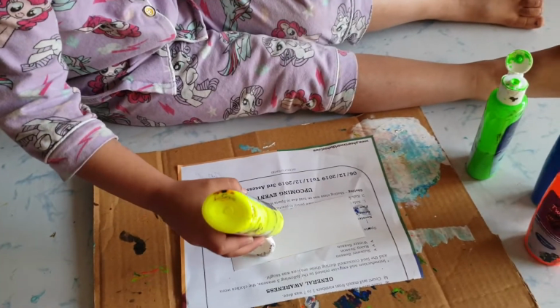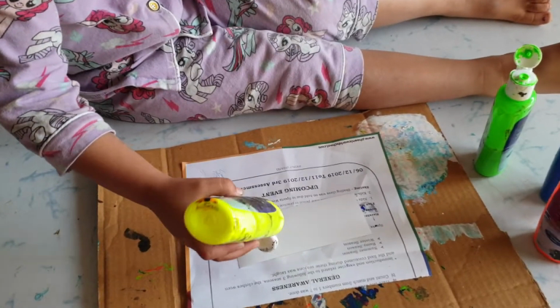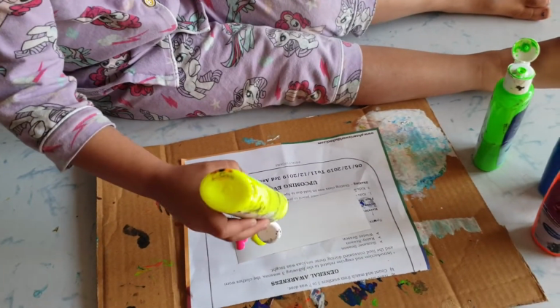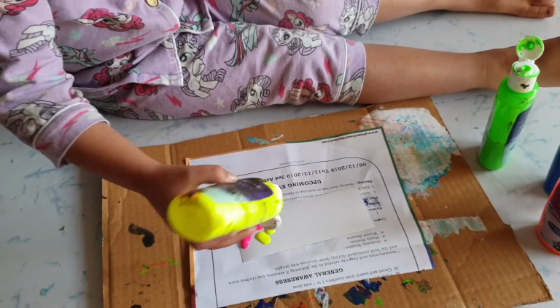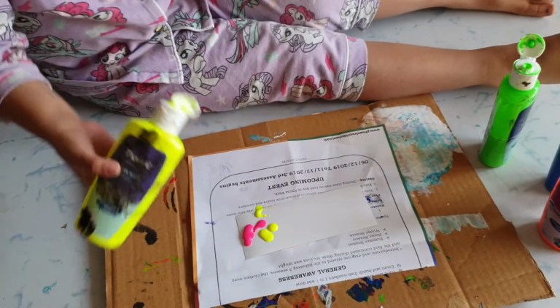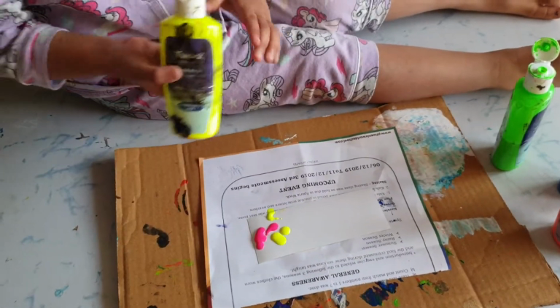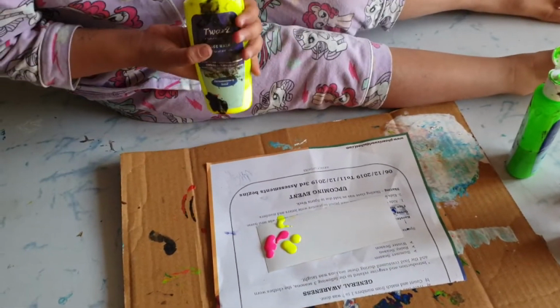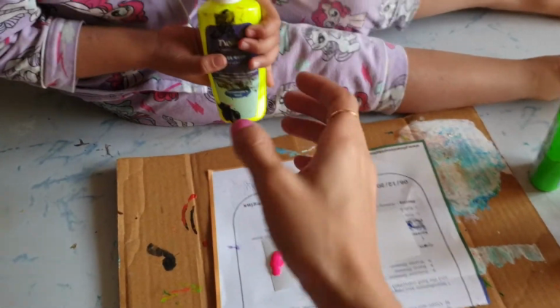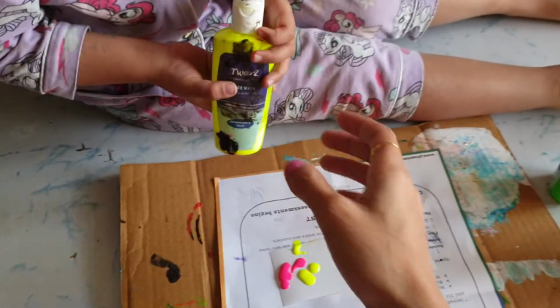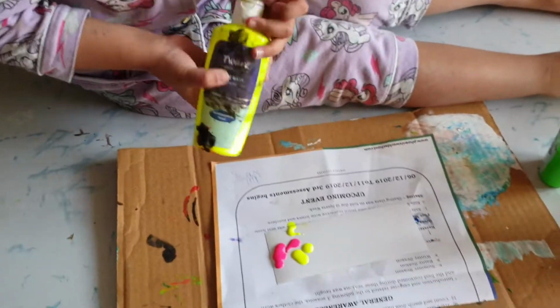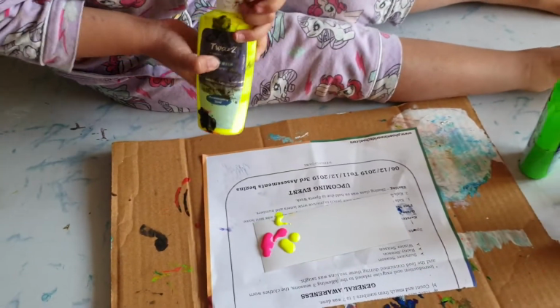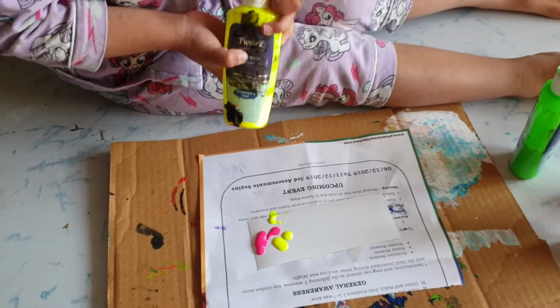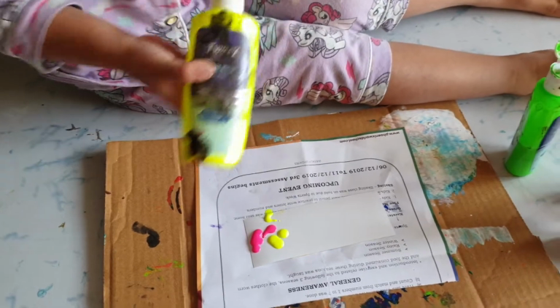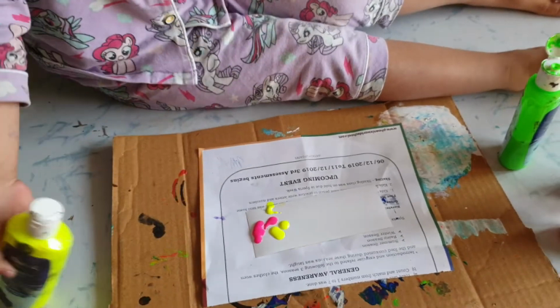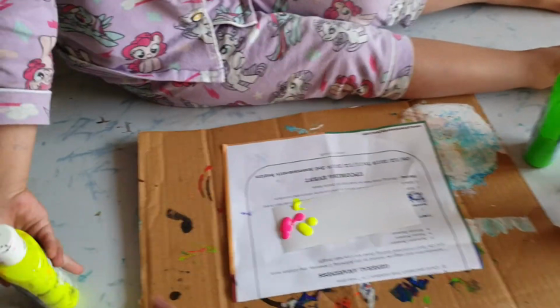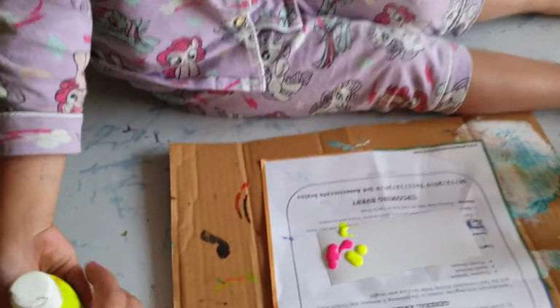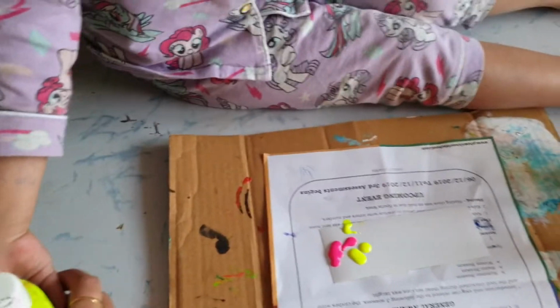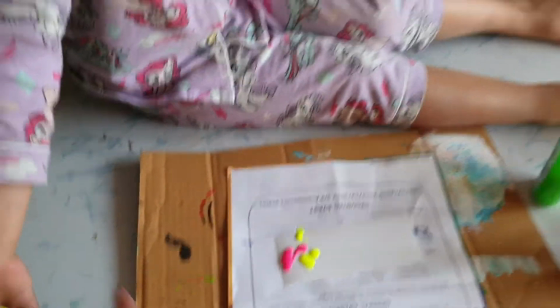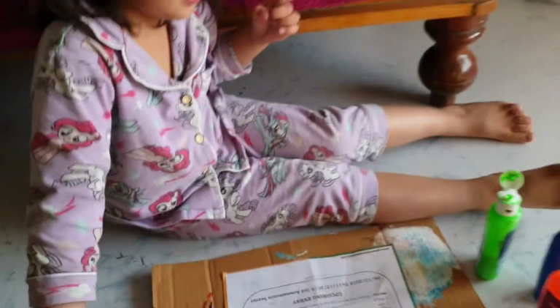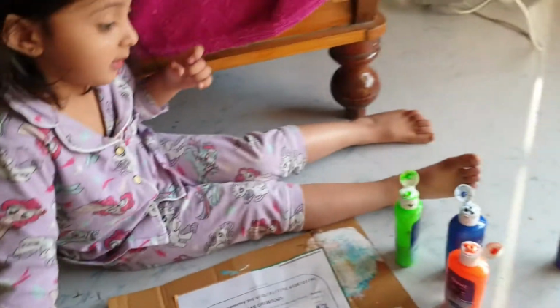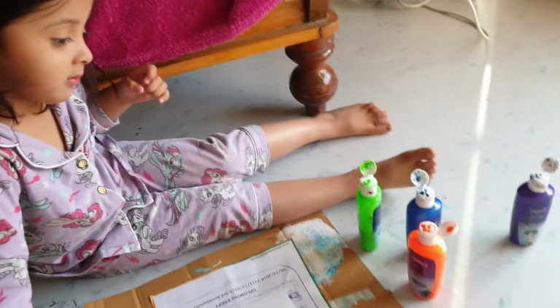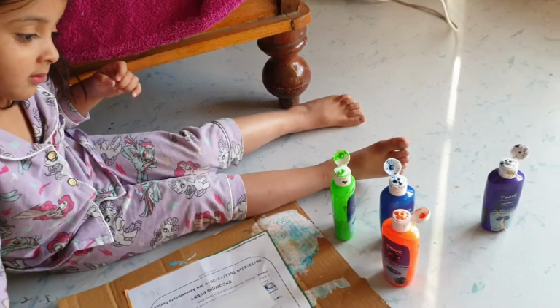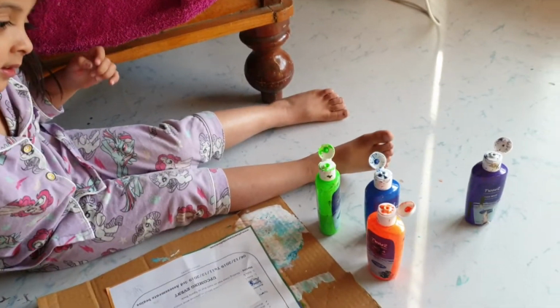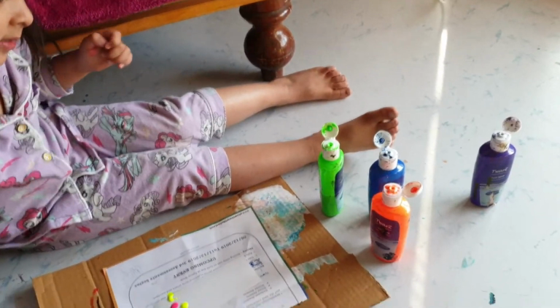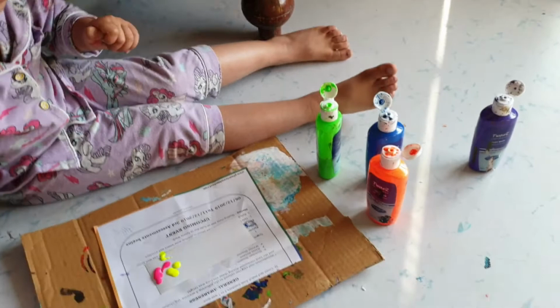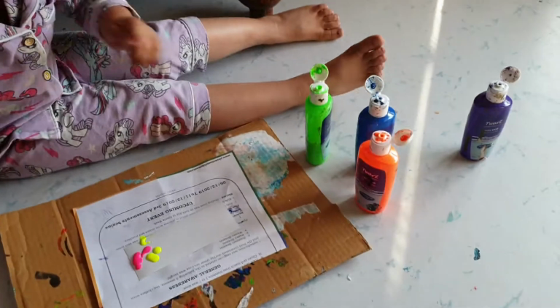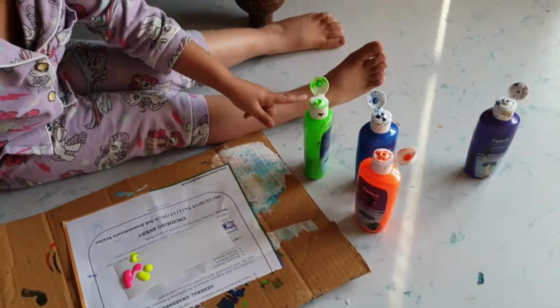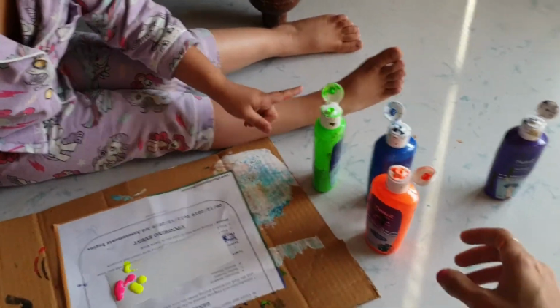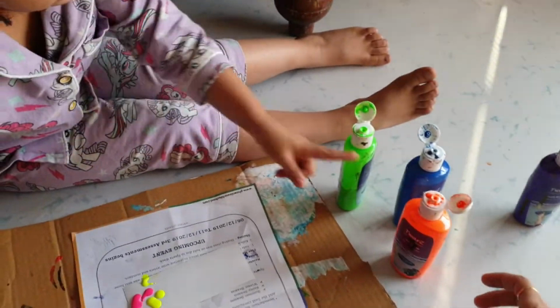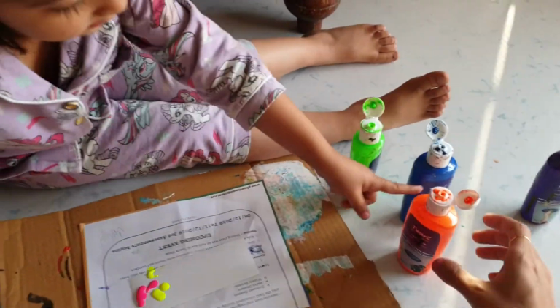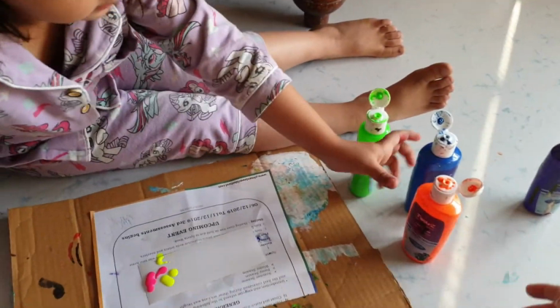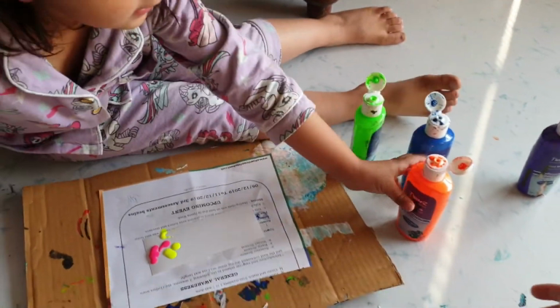Shall I help you to put some colors, baby? No. Put more? No. Then, which color? Orange? Okay.